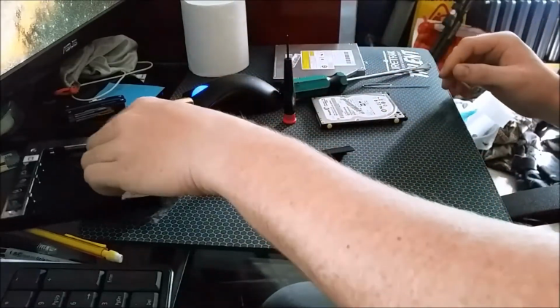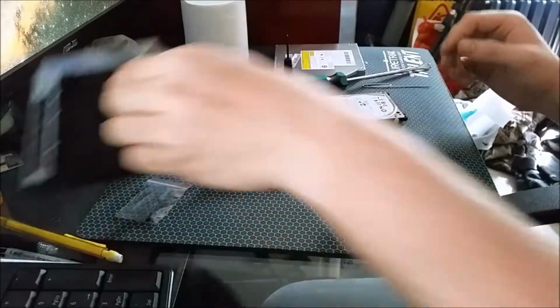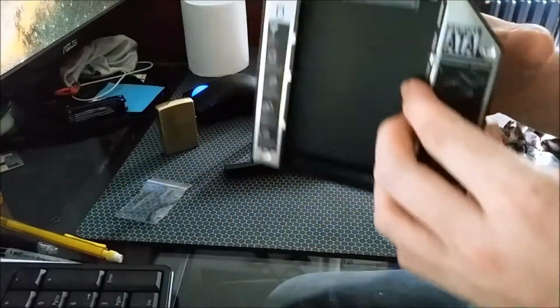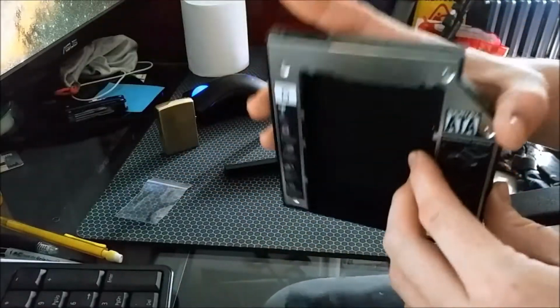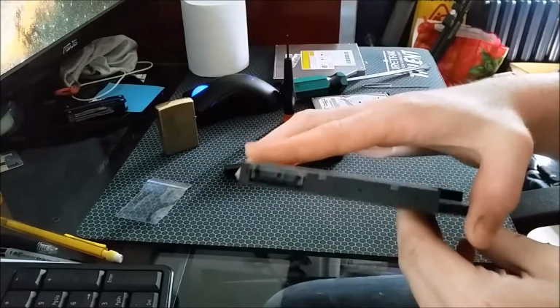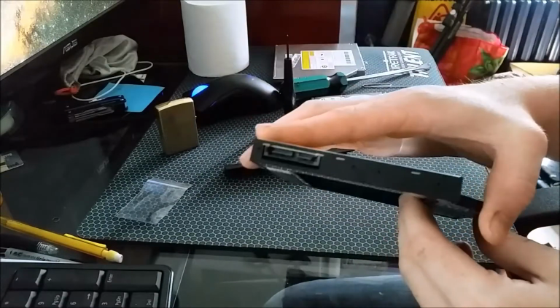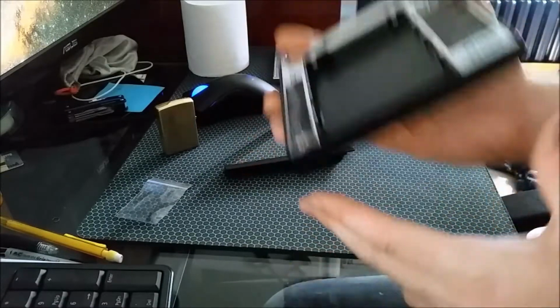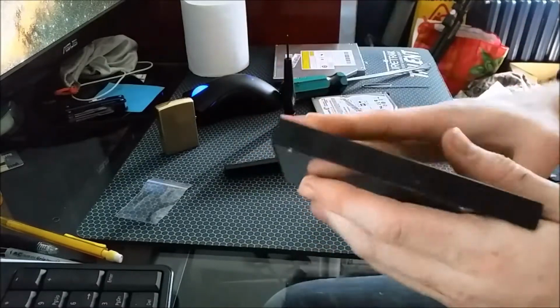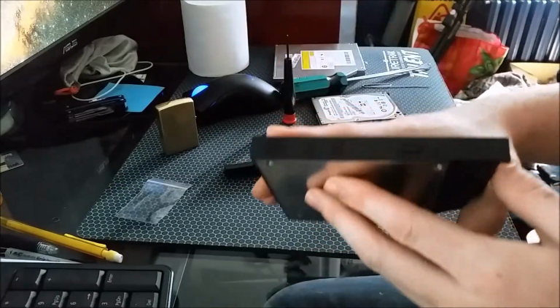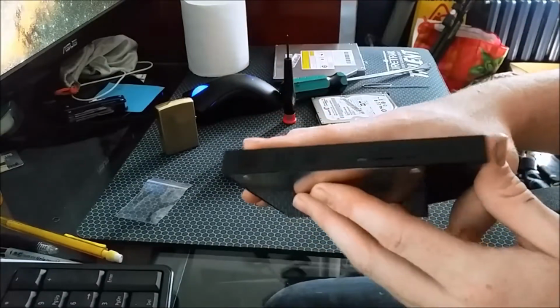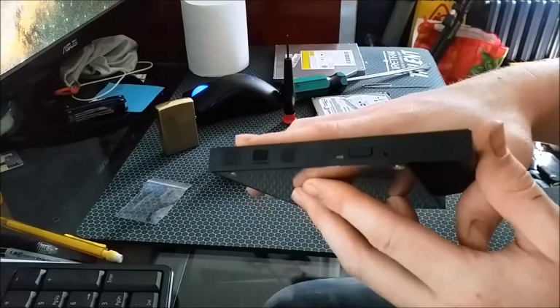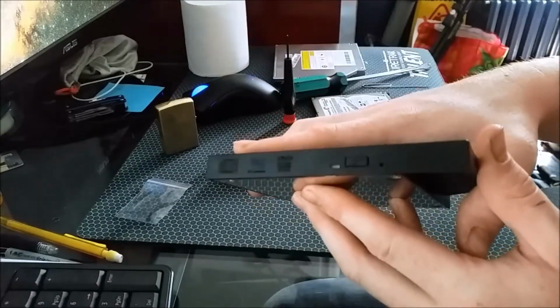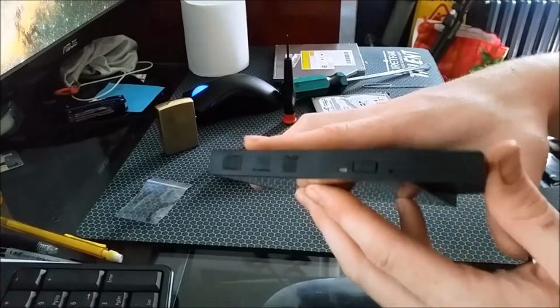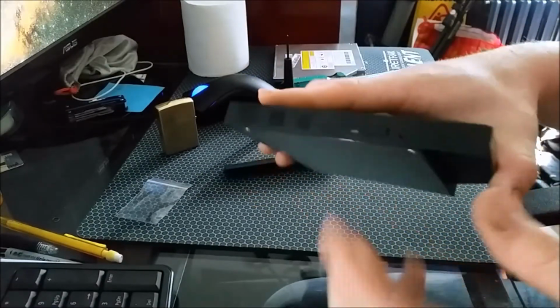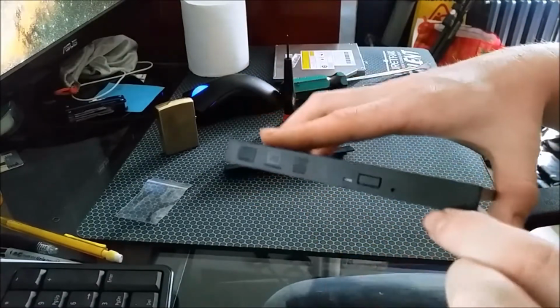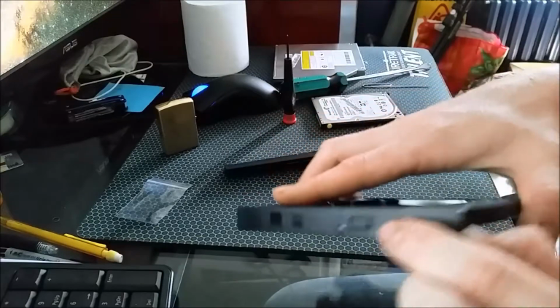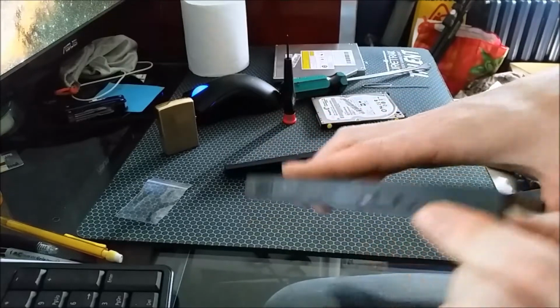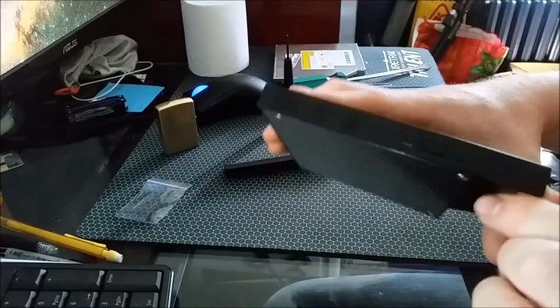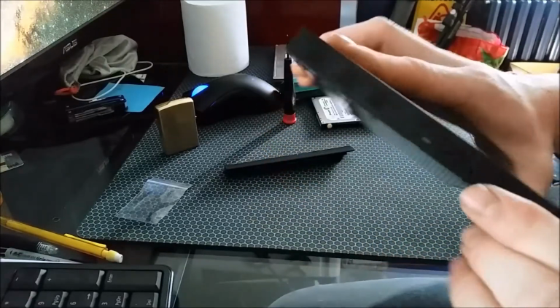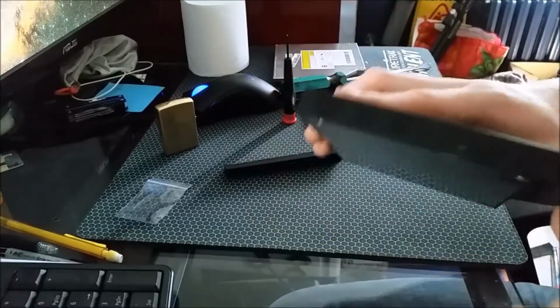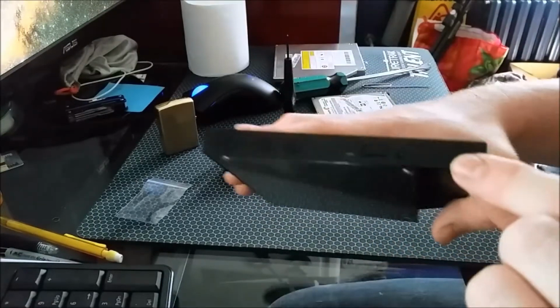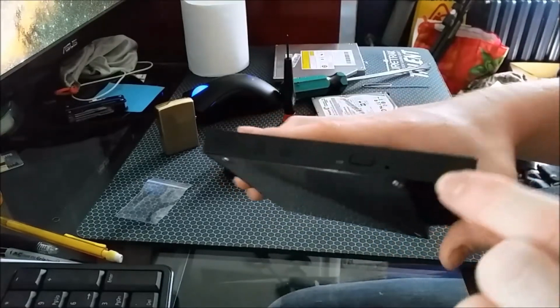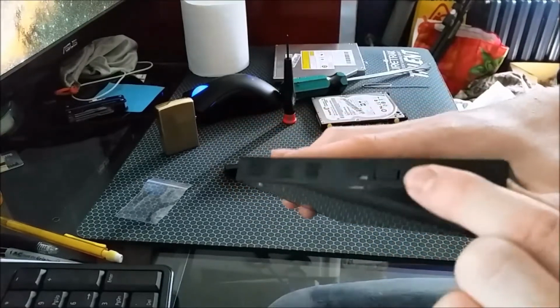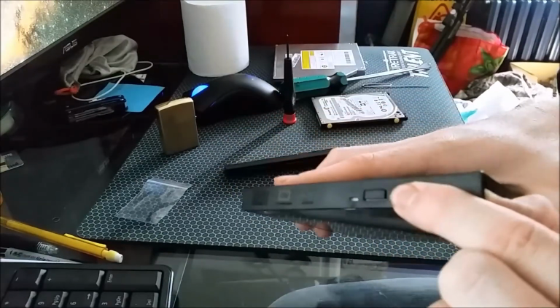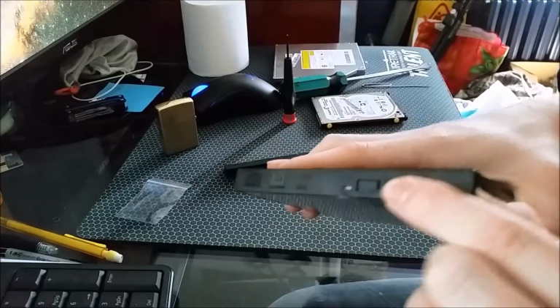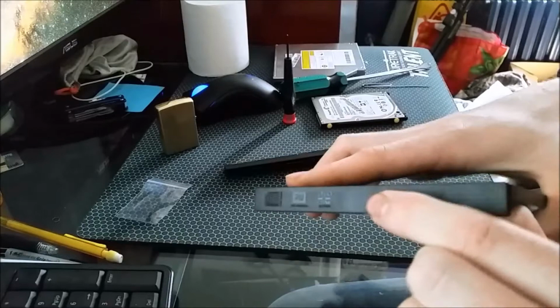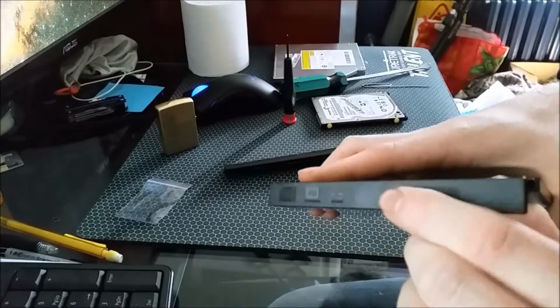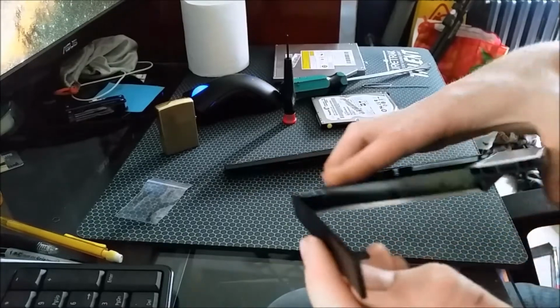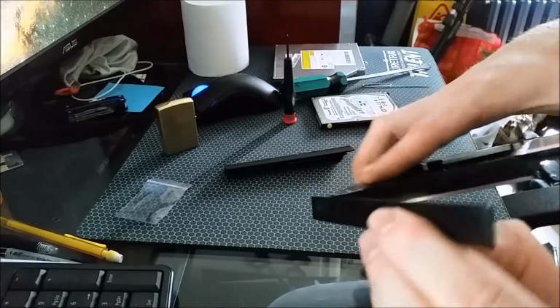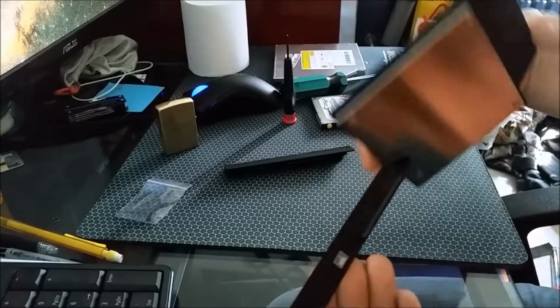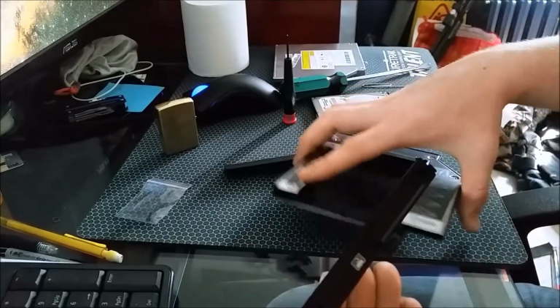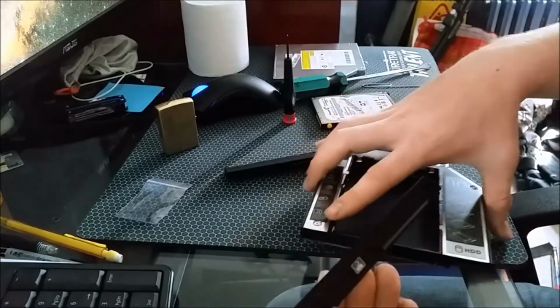Now, the hard drive caddy has a faceplate on it too, but it does not fit in my laptop well and it looks bad. So take it off, just kind of pry, and it will come off fairly easily.